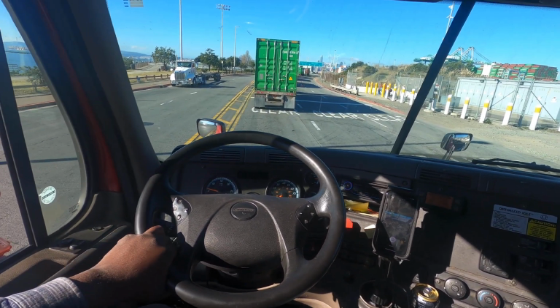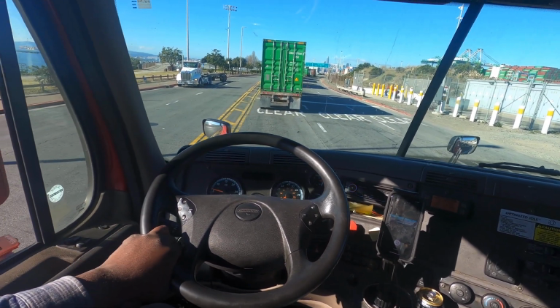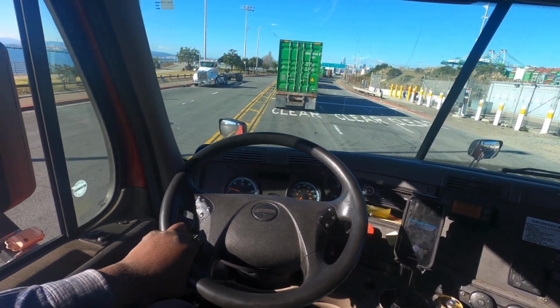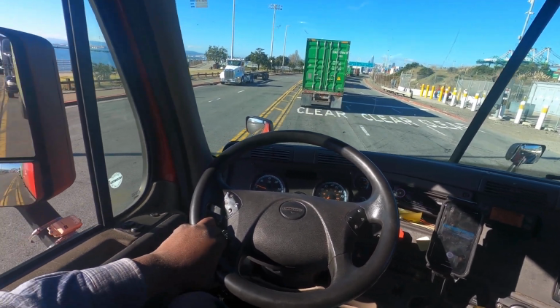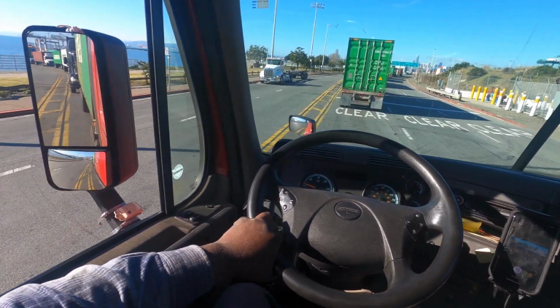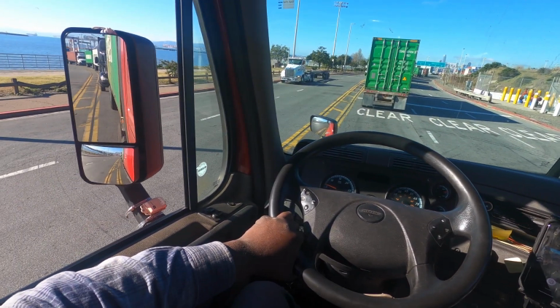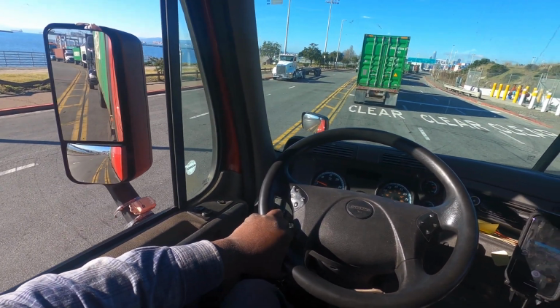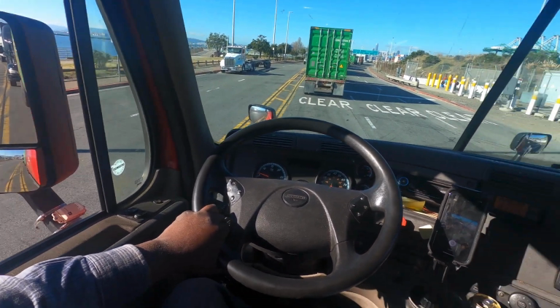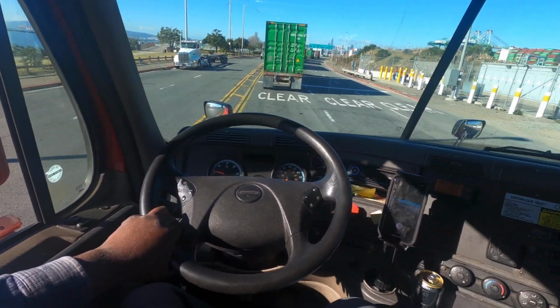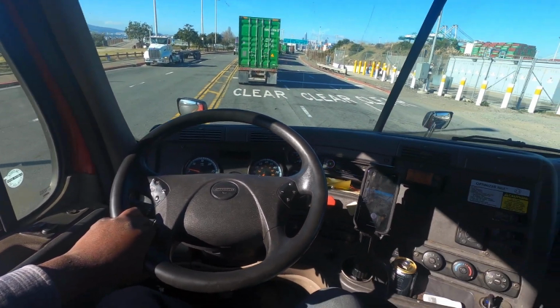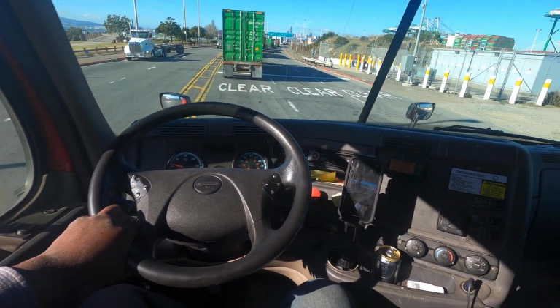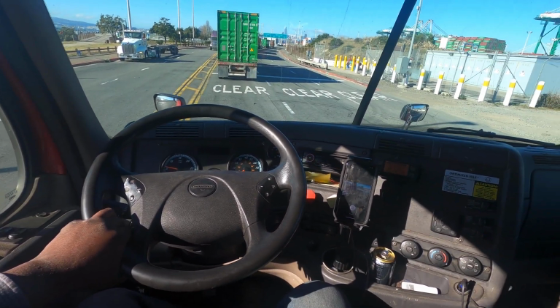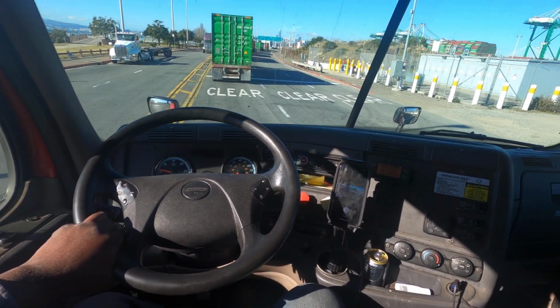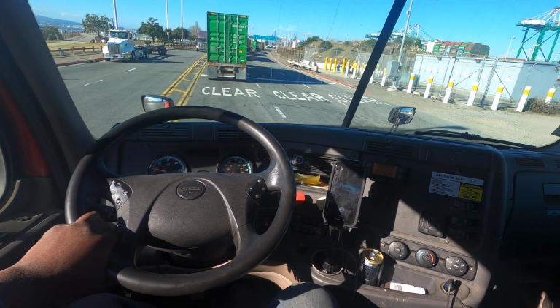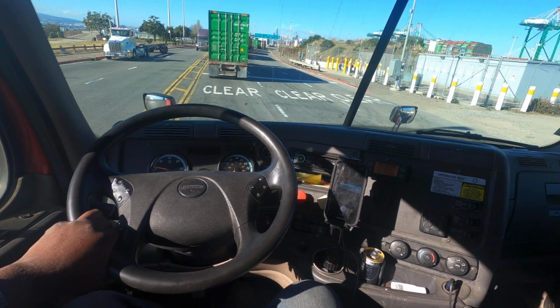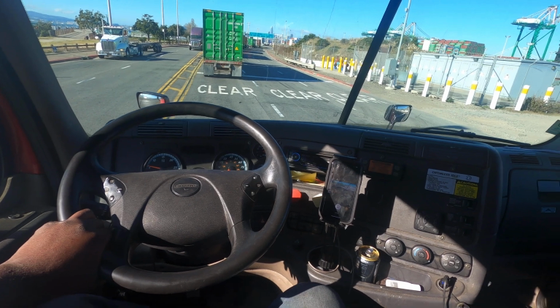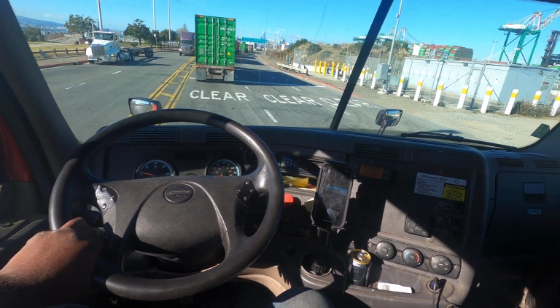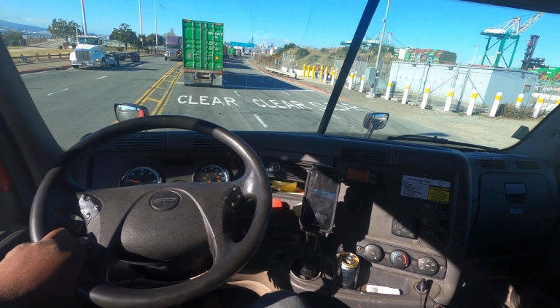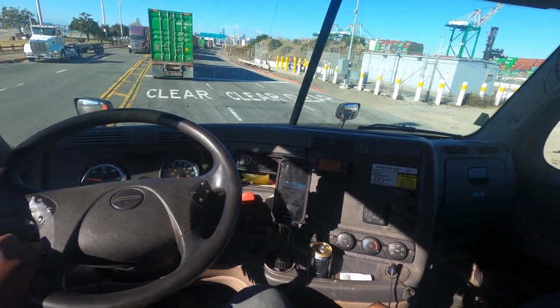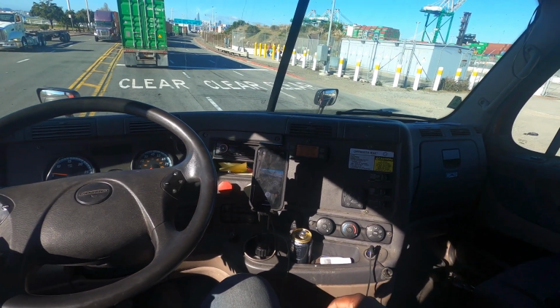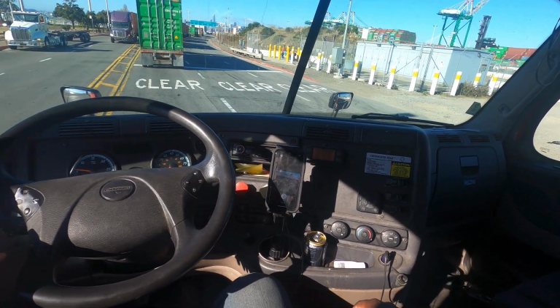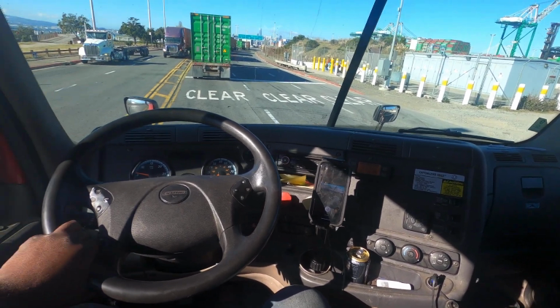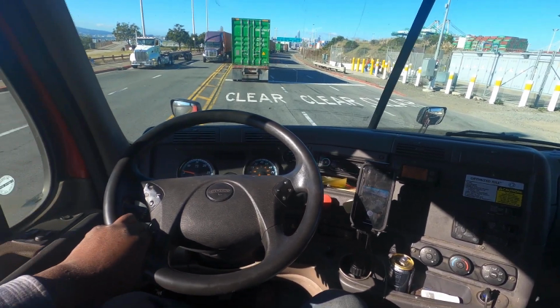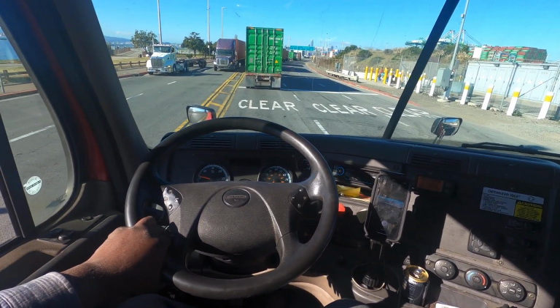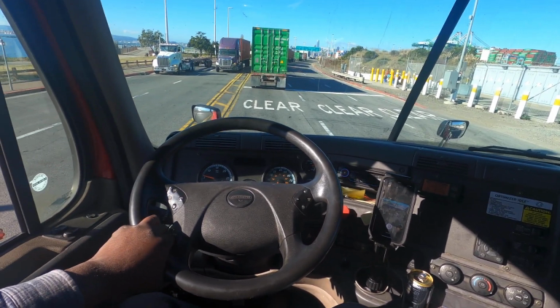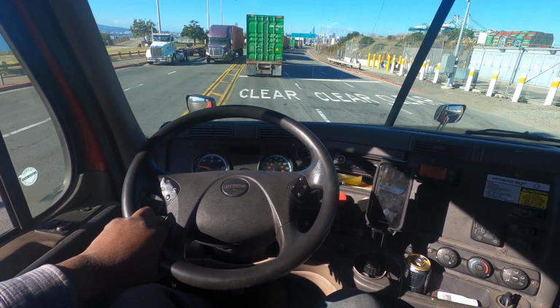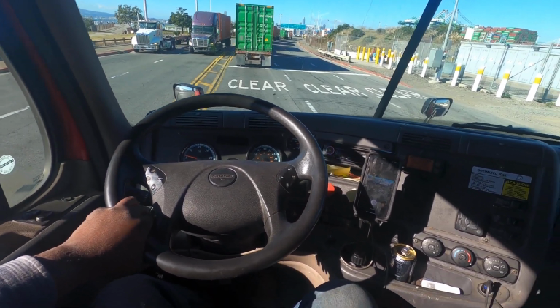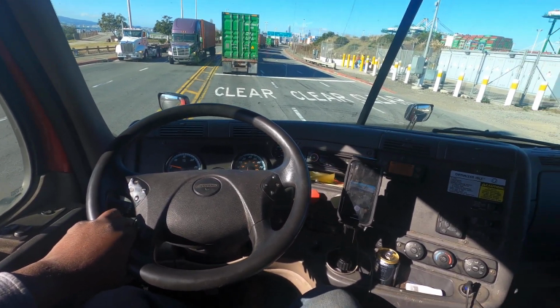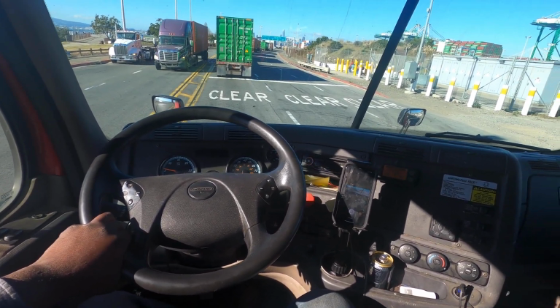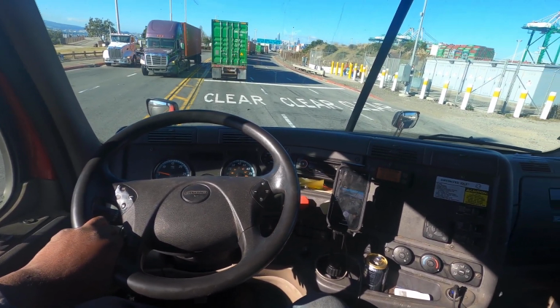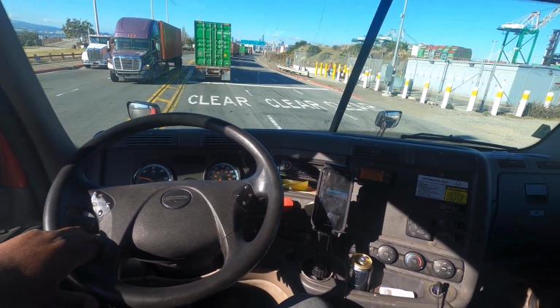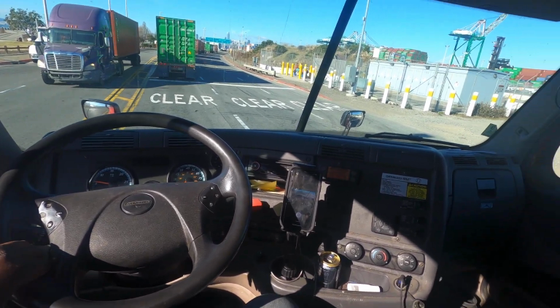So I recommend you go ahead and float because it saves that clutch. You only use the clutch when you're stopping, coming to a stop, or getting ready to take off.